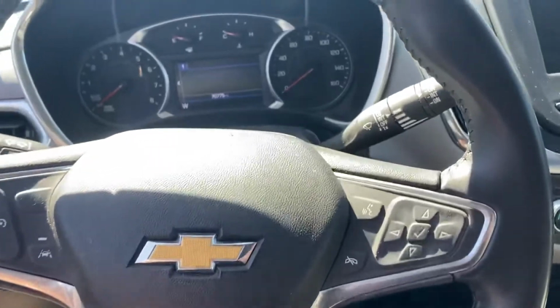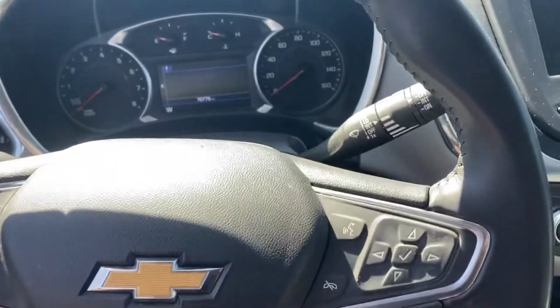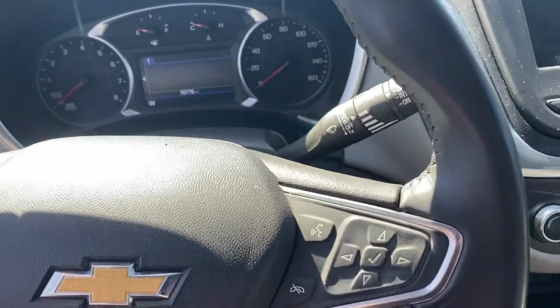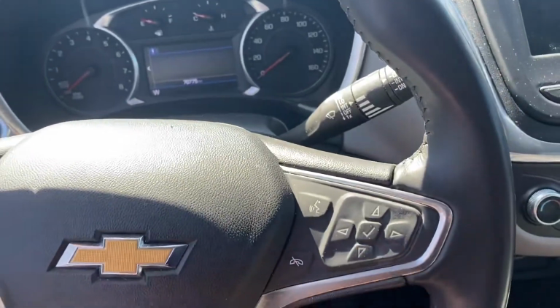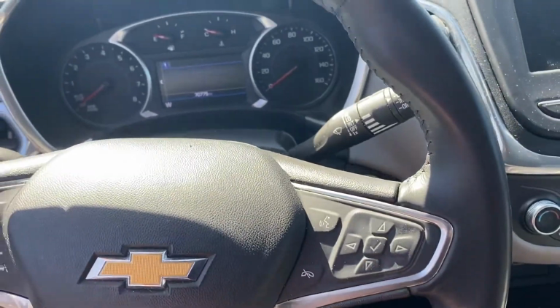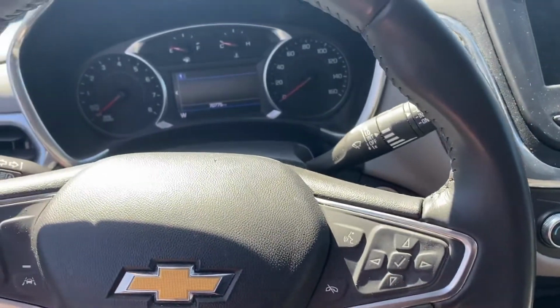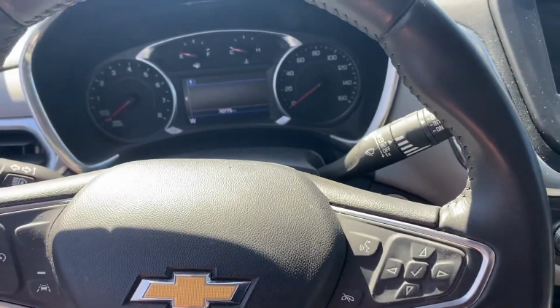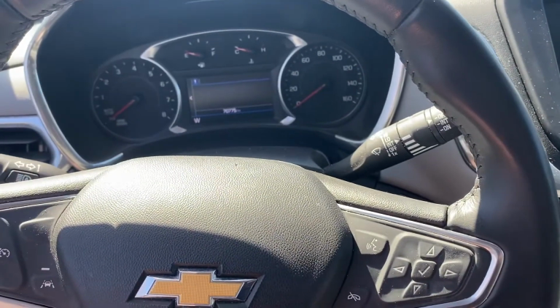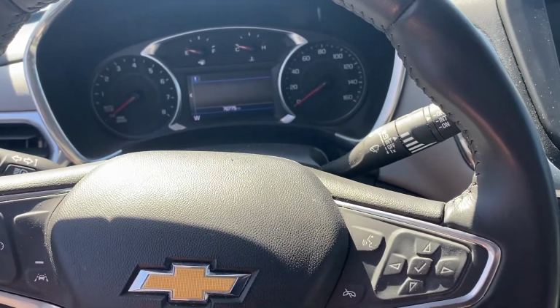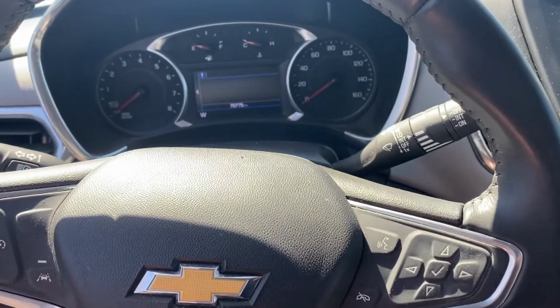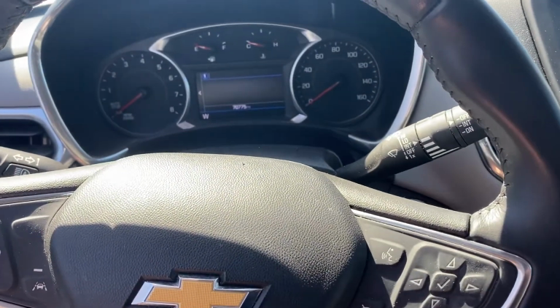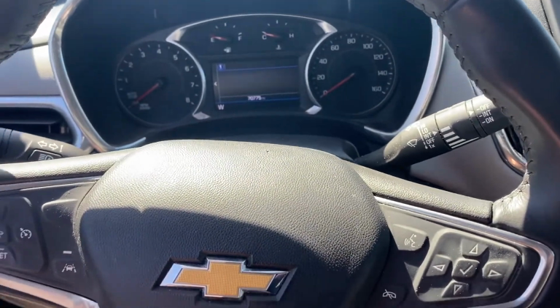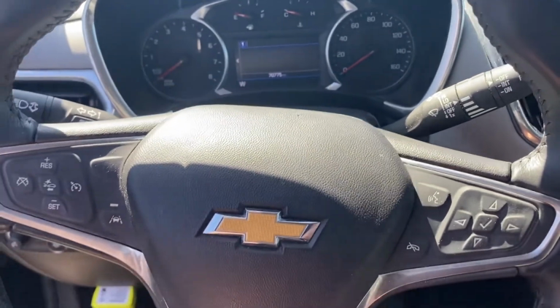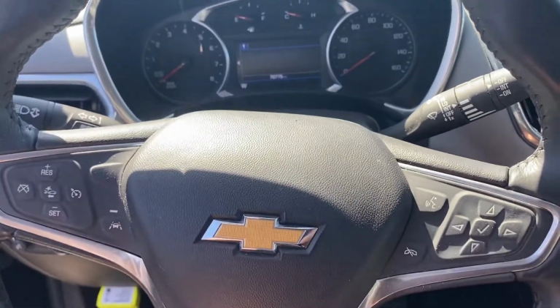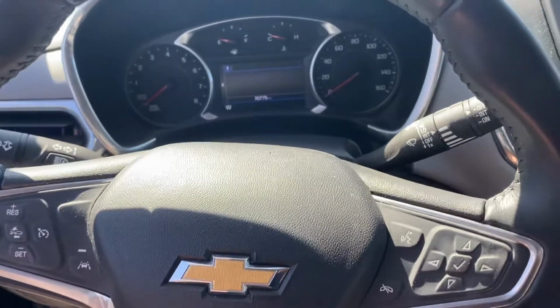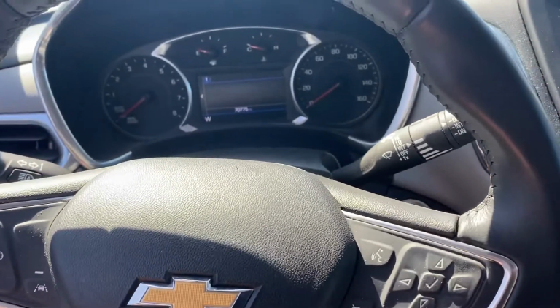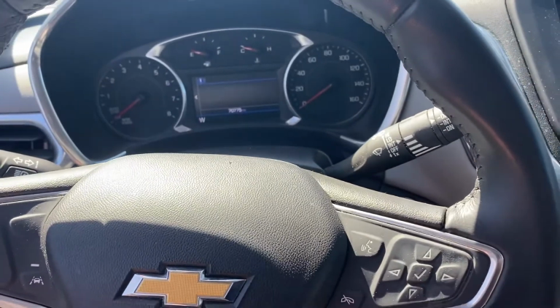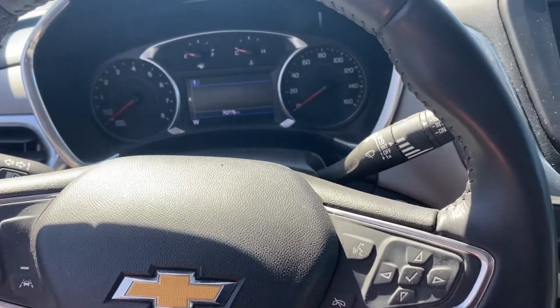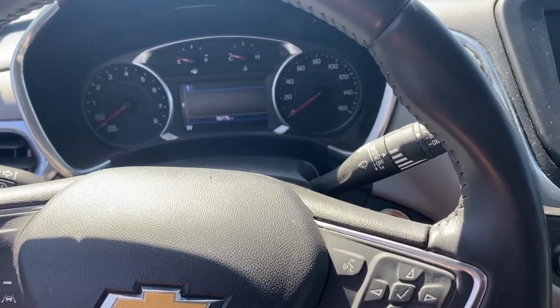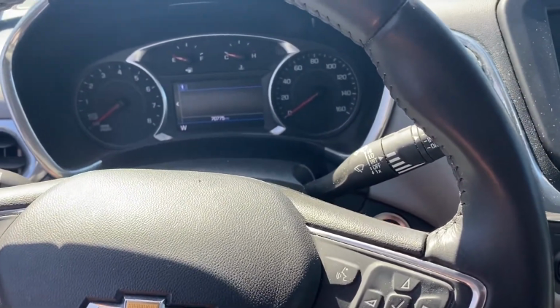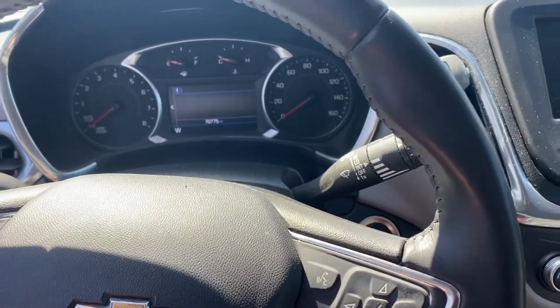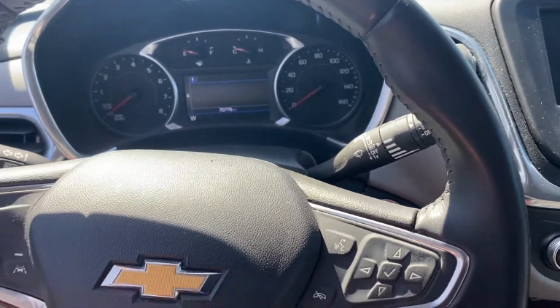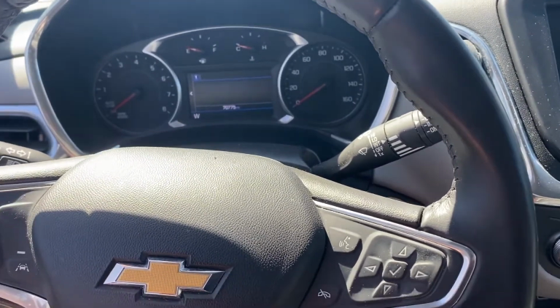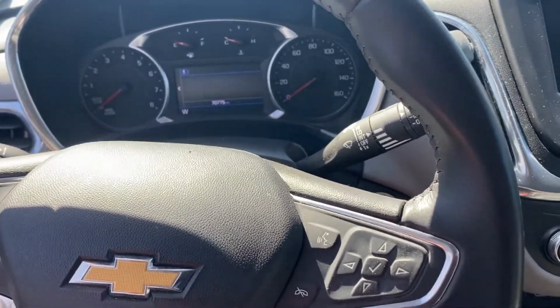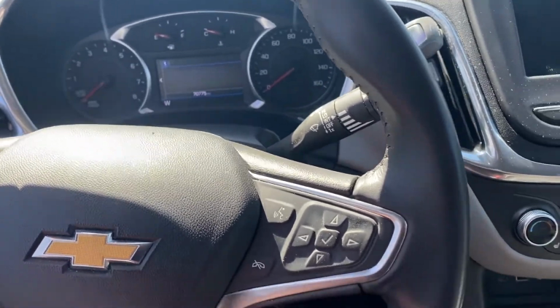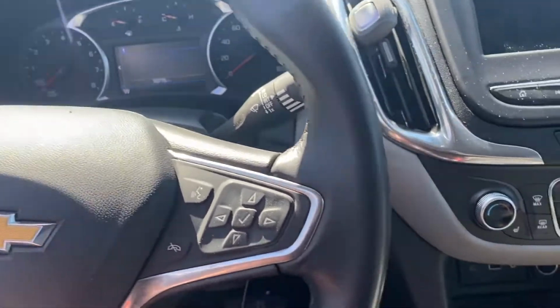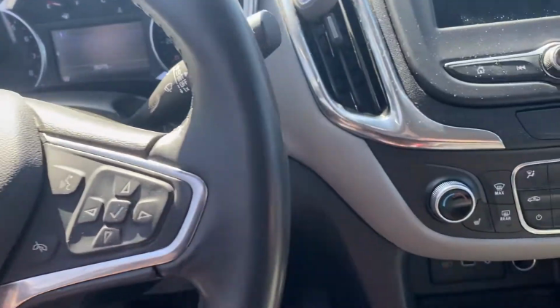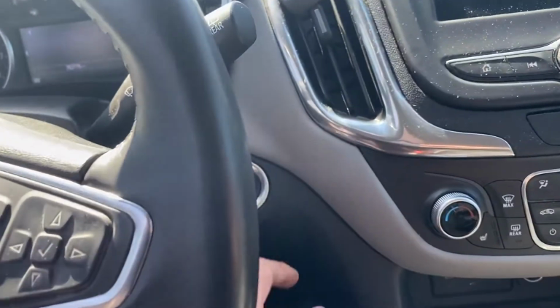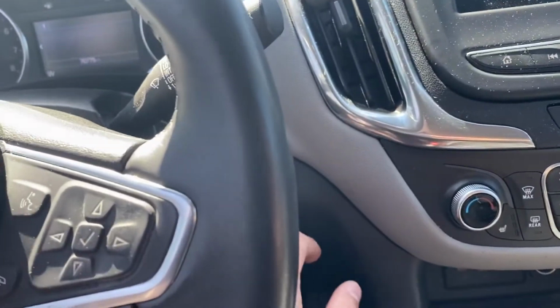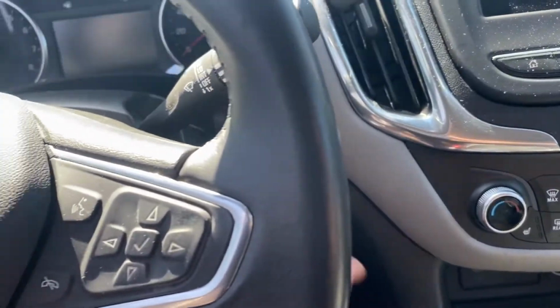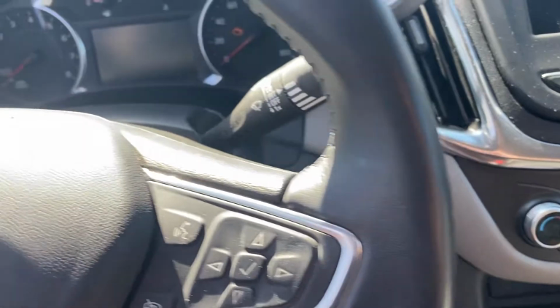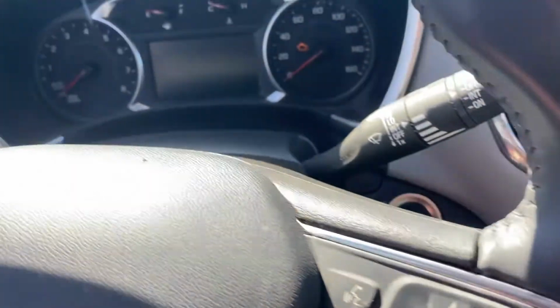Hey guys, Ed here. Today we have this 2019 Chevy Equinox and in this quick video I'd like to show you how to reset your oil life. Start the car.